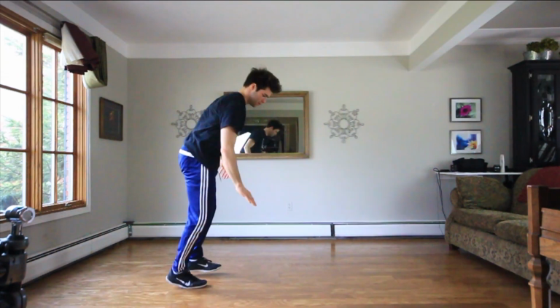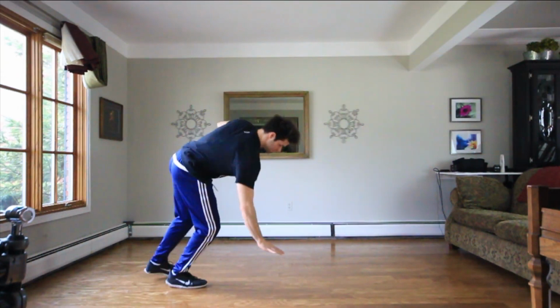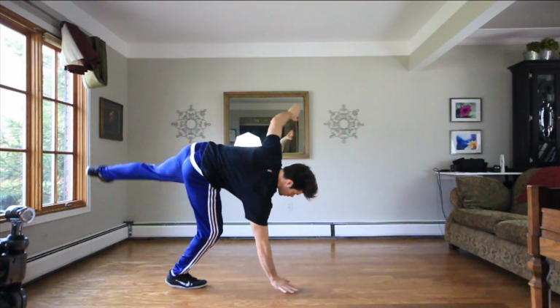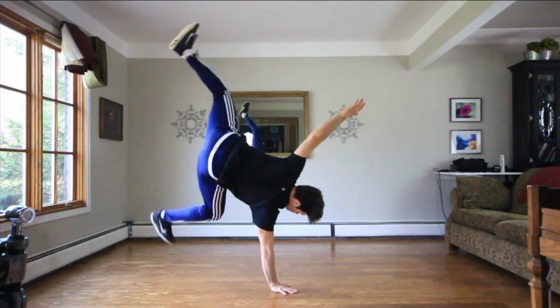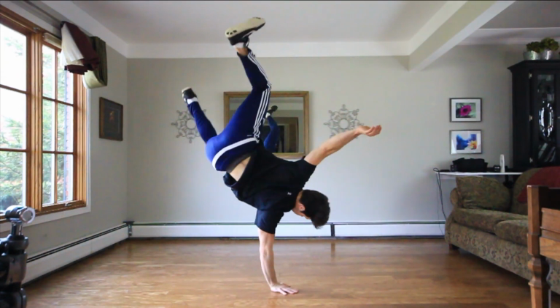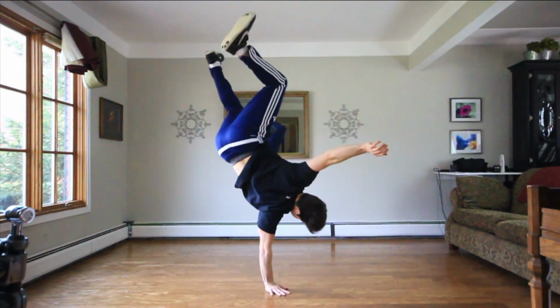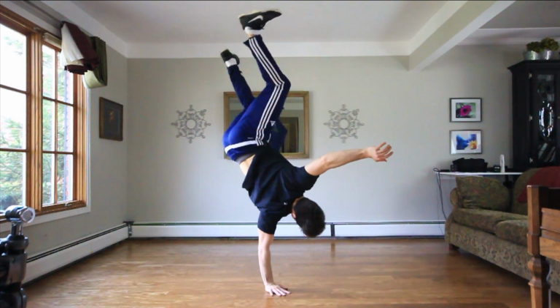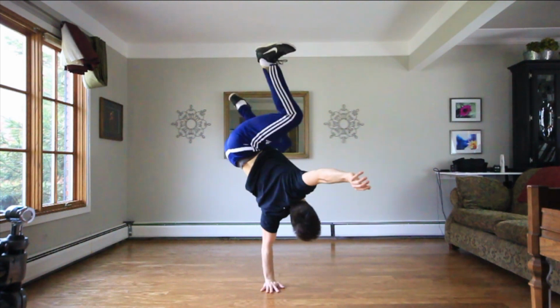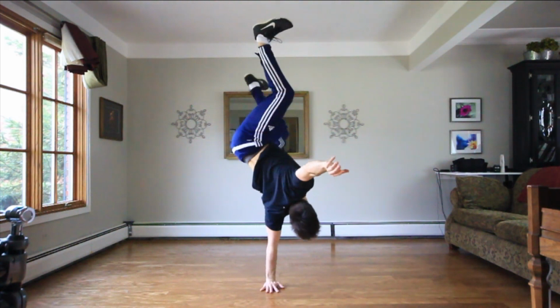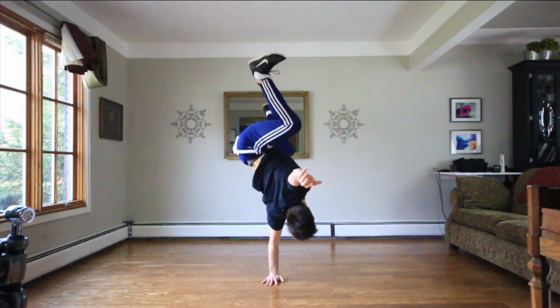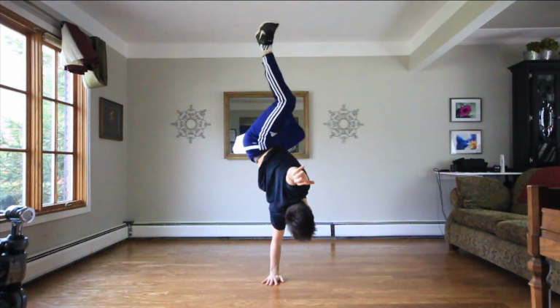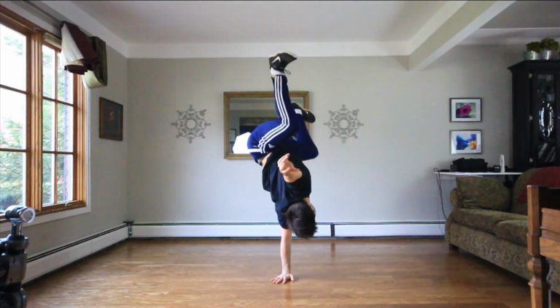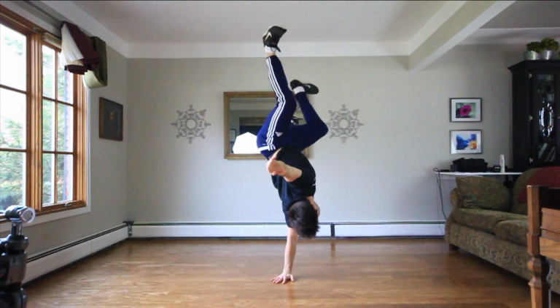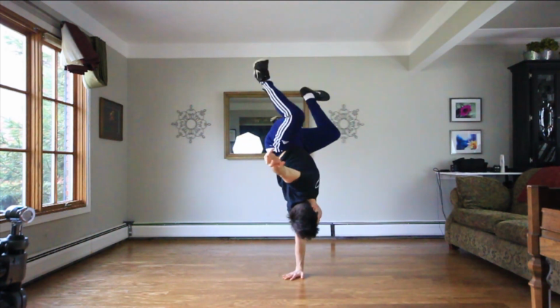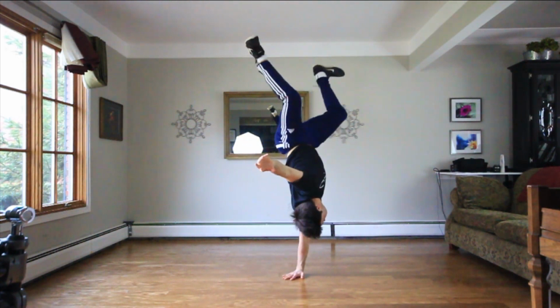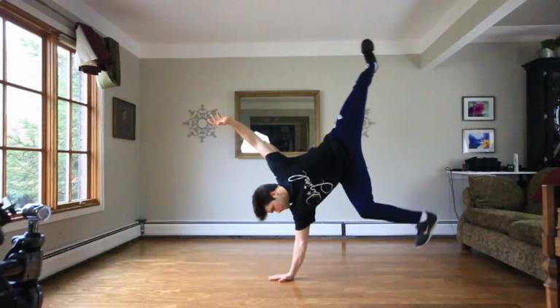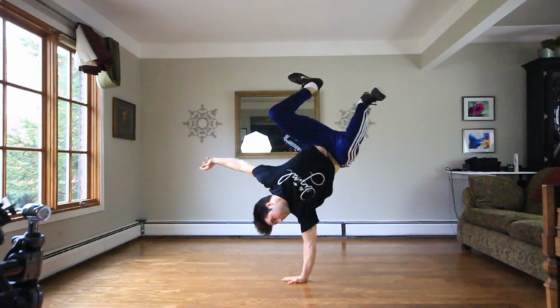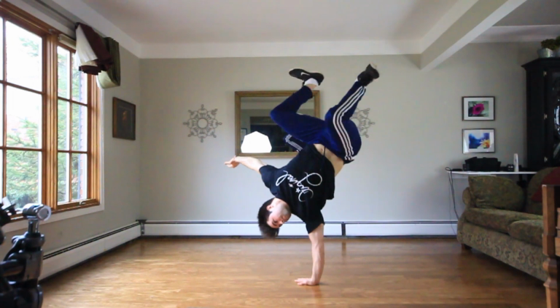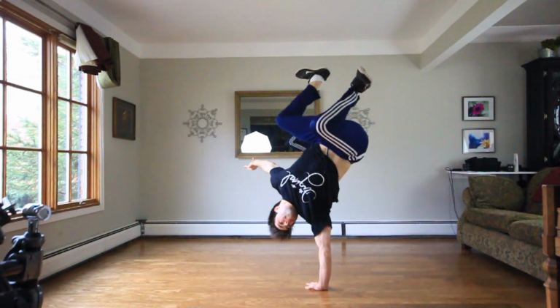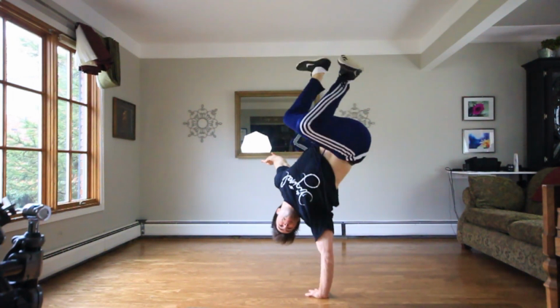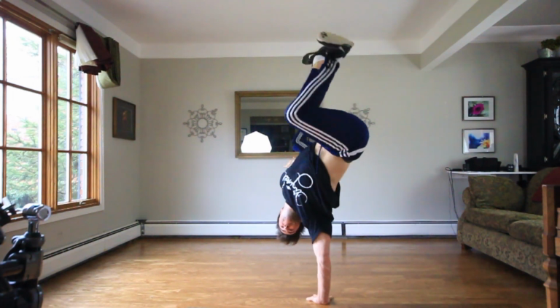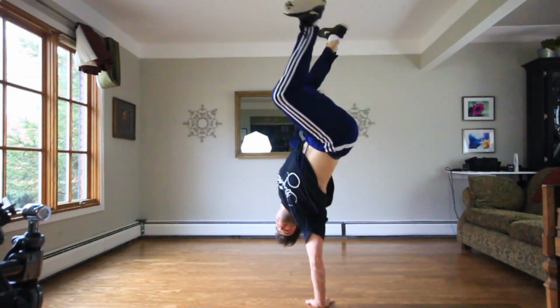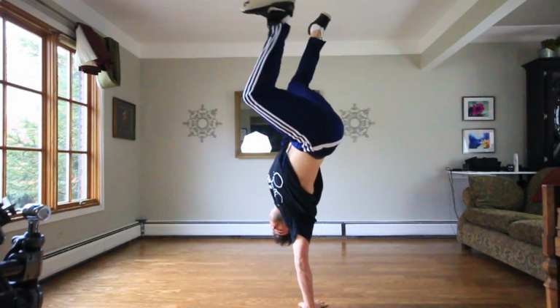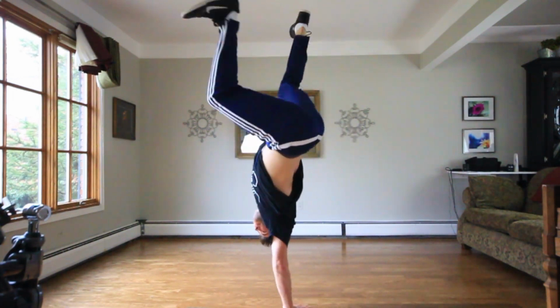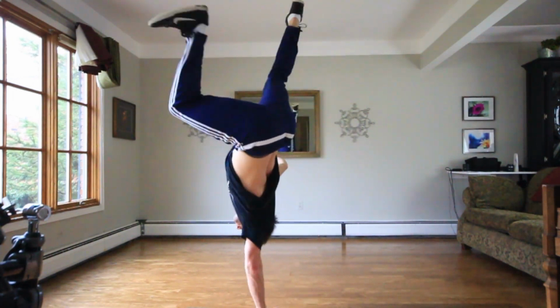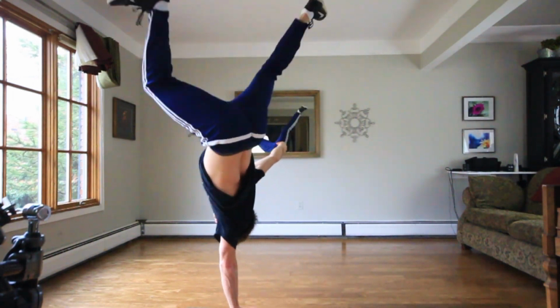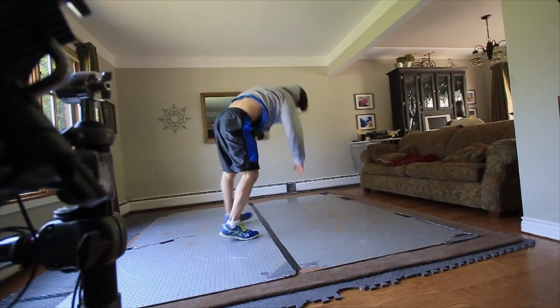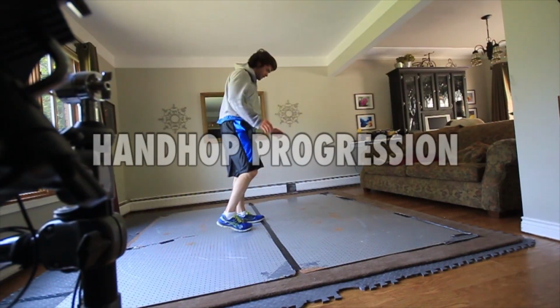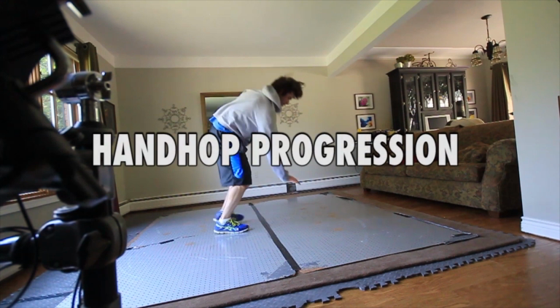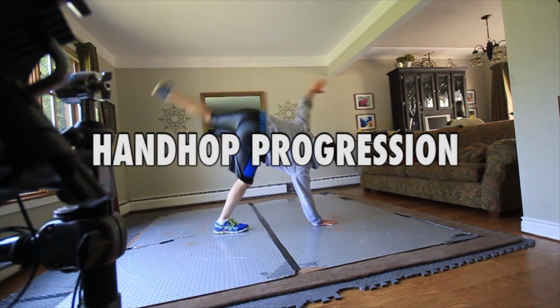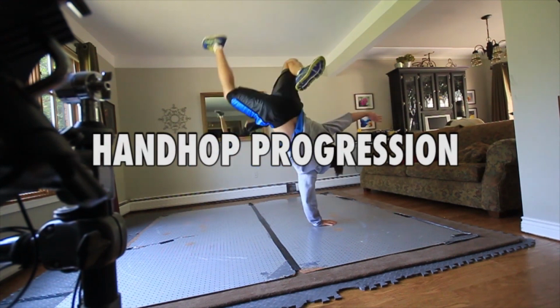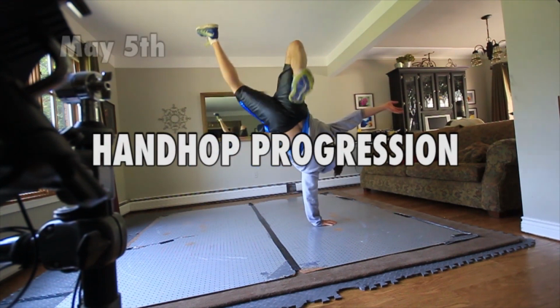Just like any move, this is going to take practice, so don't get discouraged — keep practicing and believe in yourself. Be sure to check out my hand hop progression video where you can watch my progress over six months from when I started.